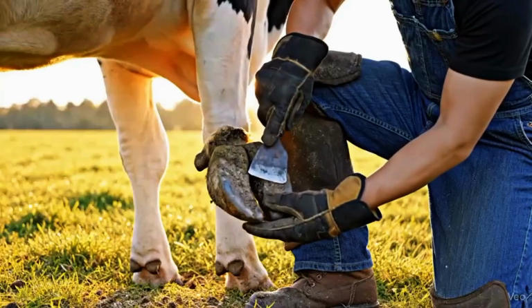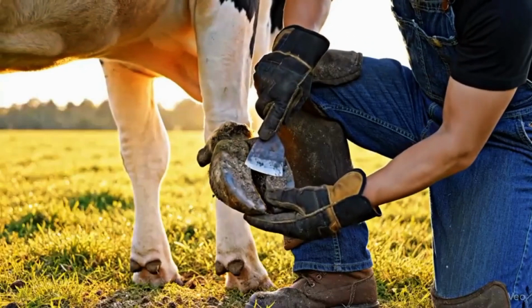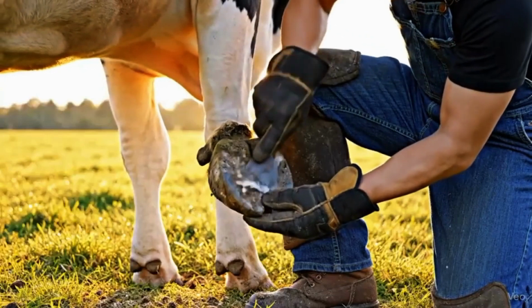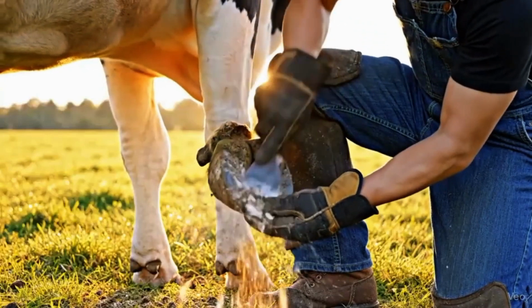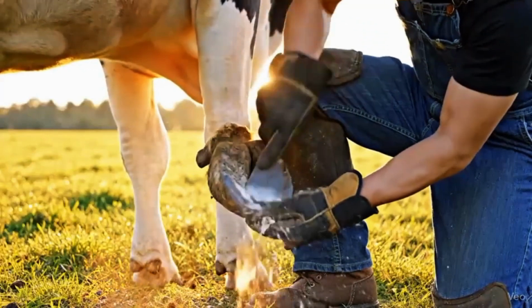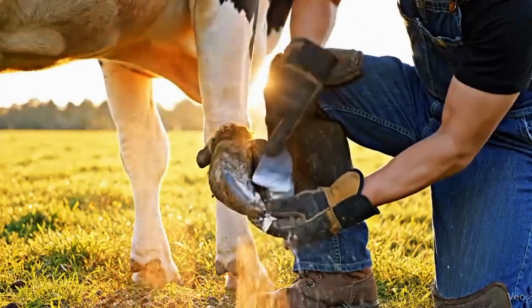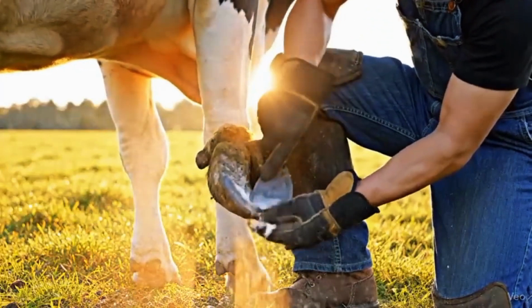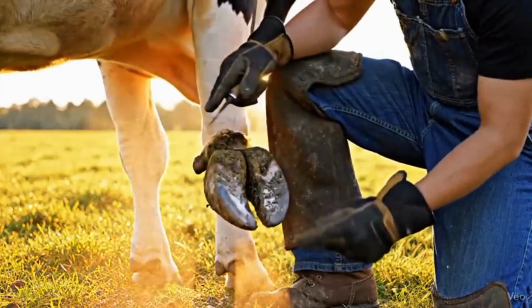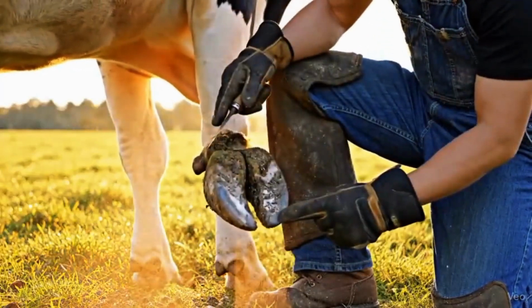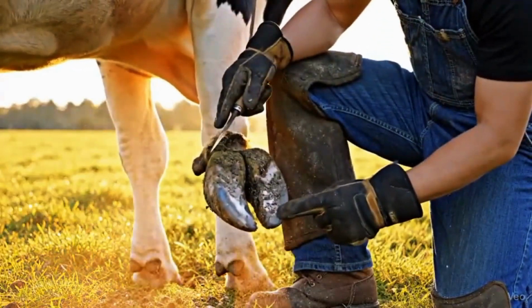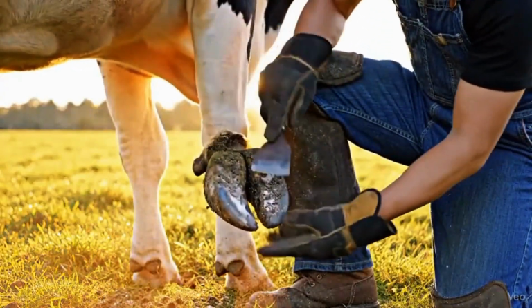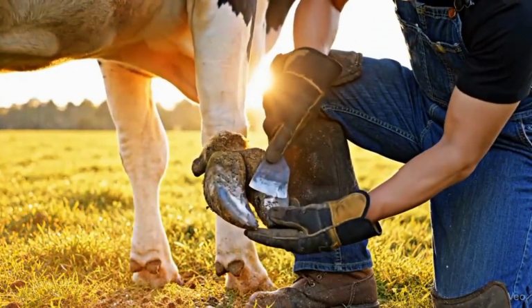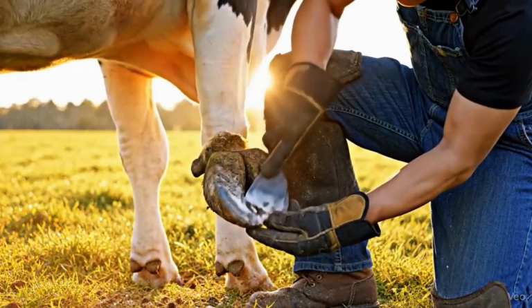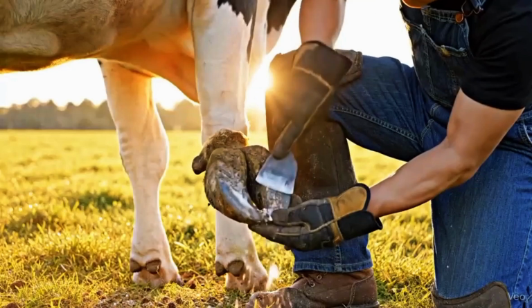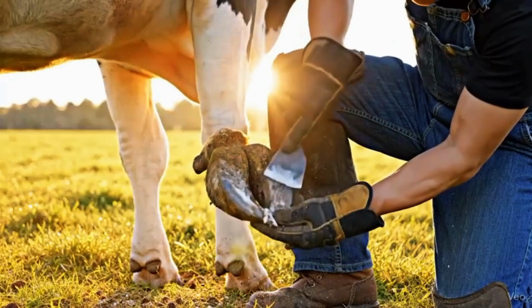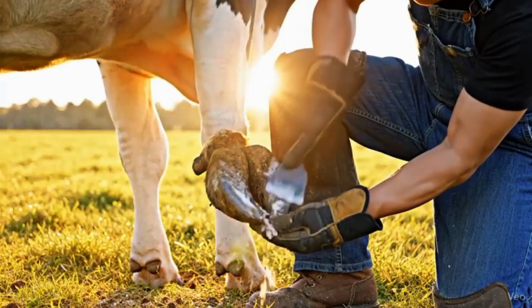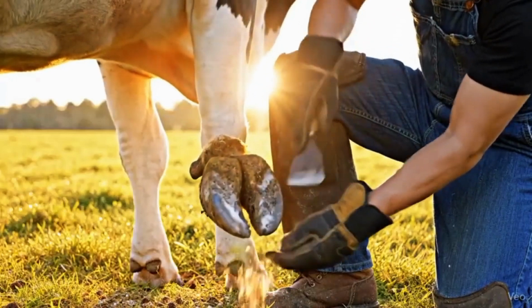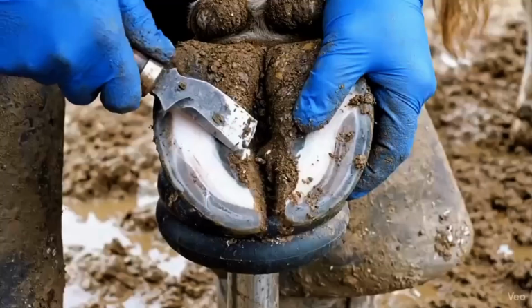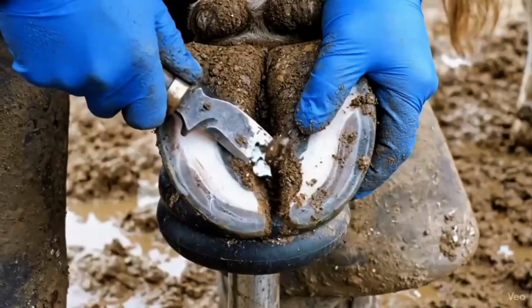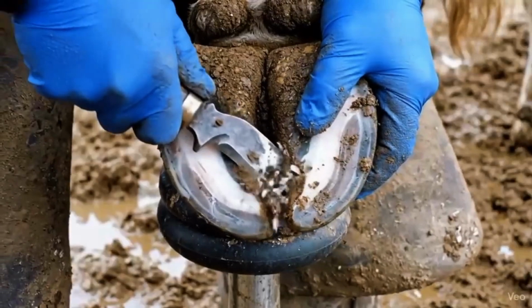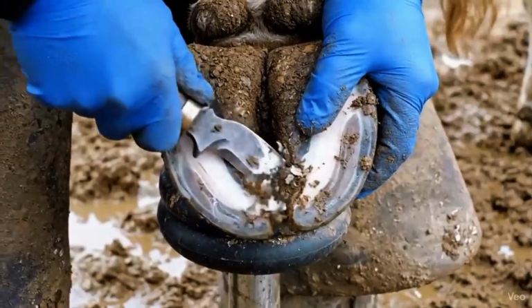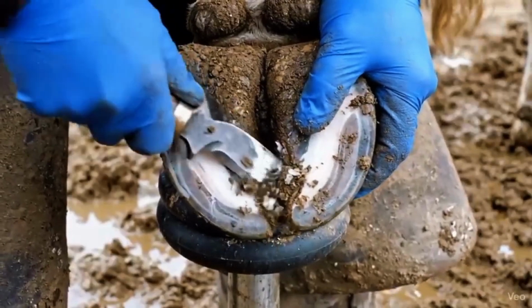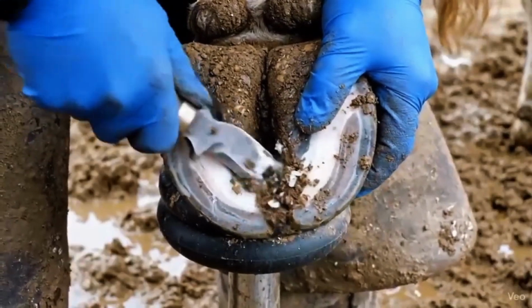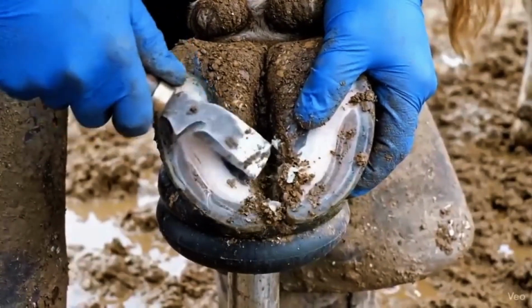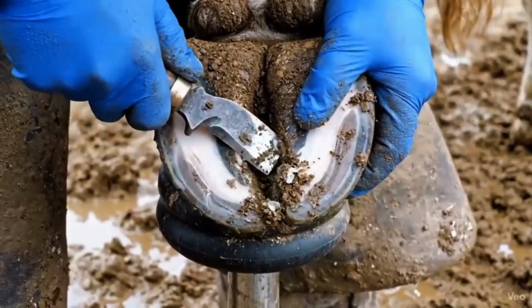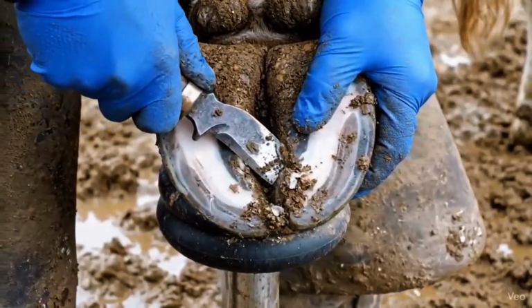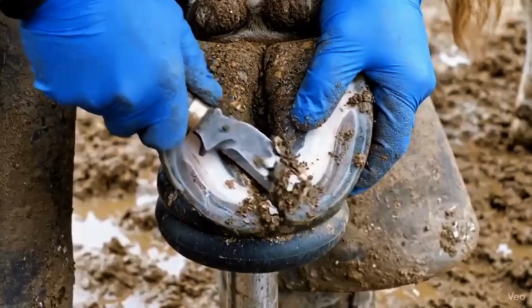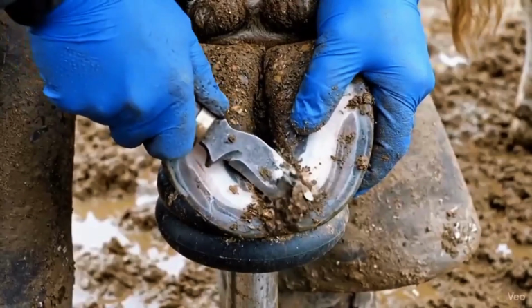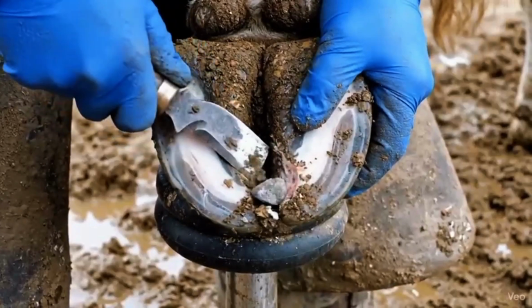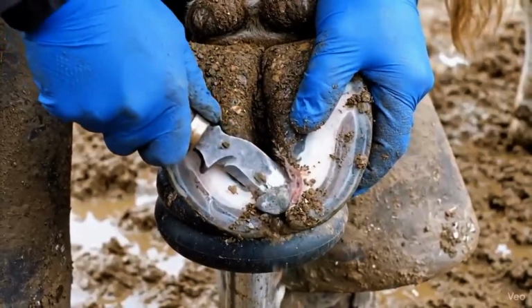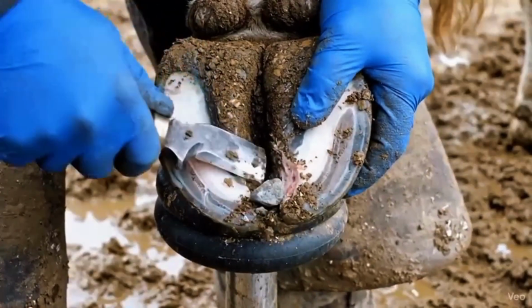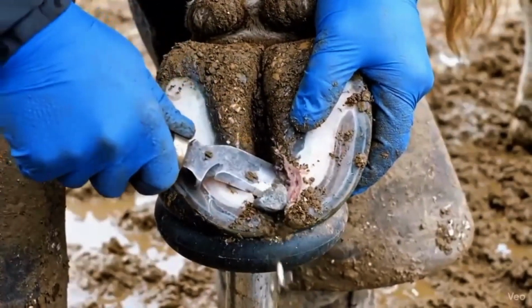Softened soles are vulnerable to rot. Removing only the weak layer protects the healthy hoof underneath. Trapped stones in the white line cause sharp pain, and removing them is crucial for the cow's comfort.